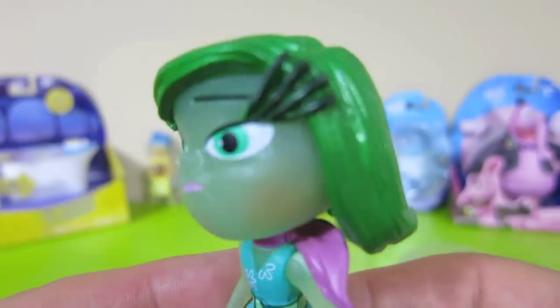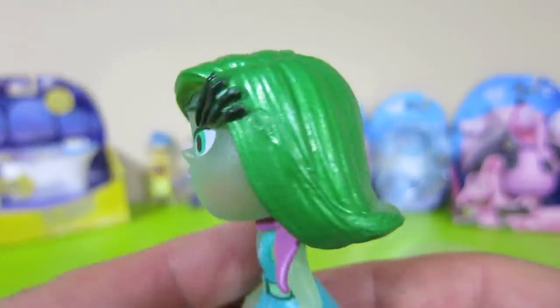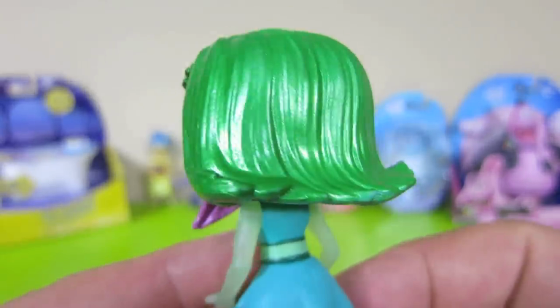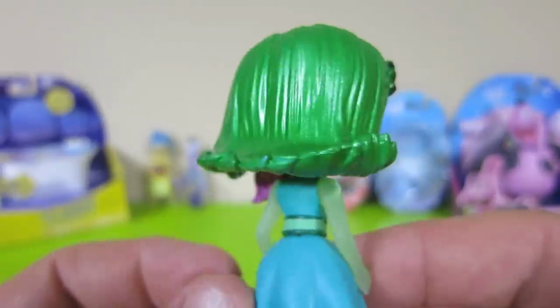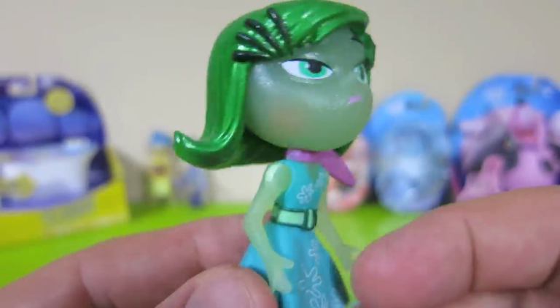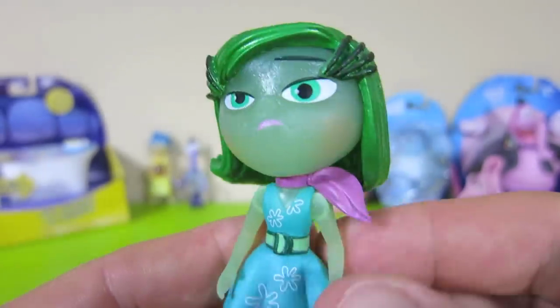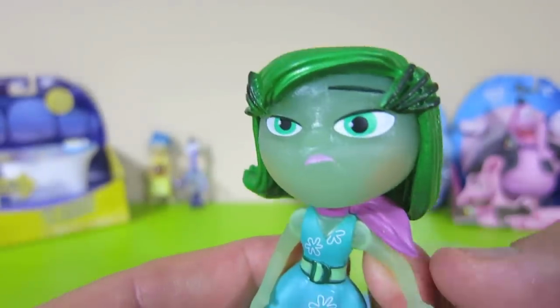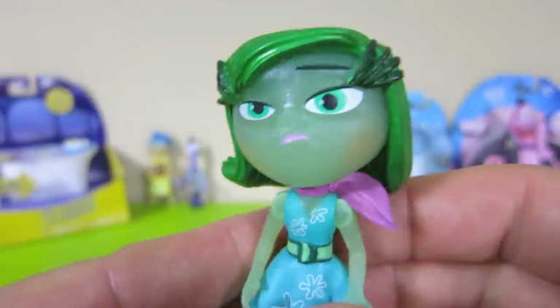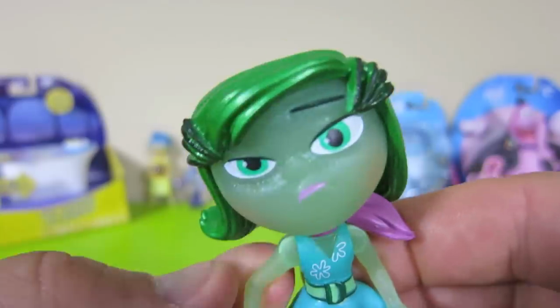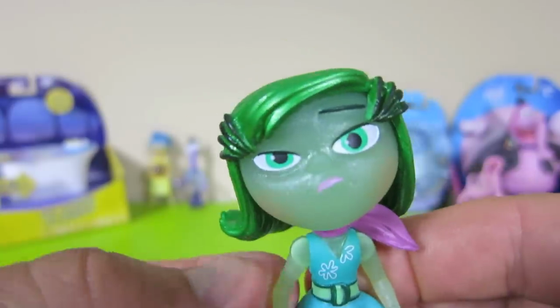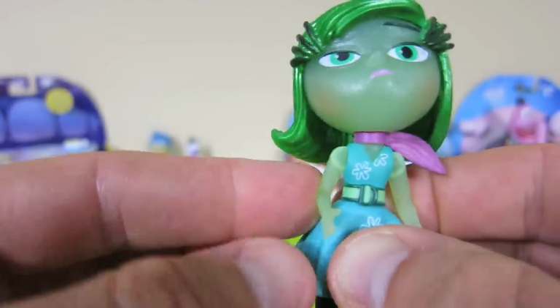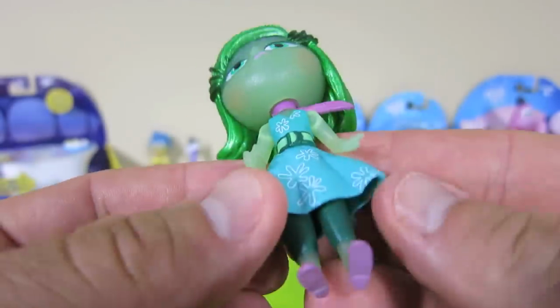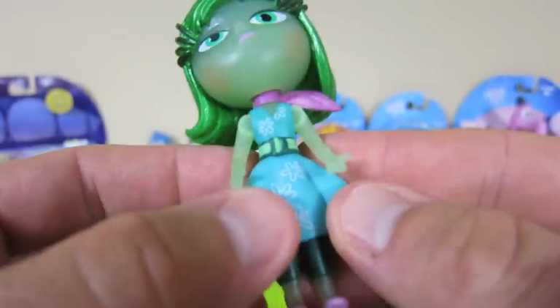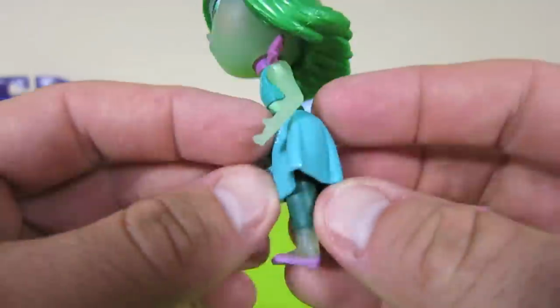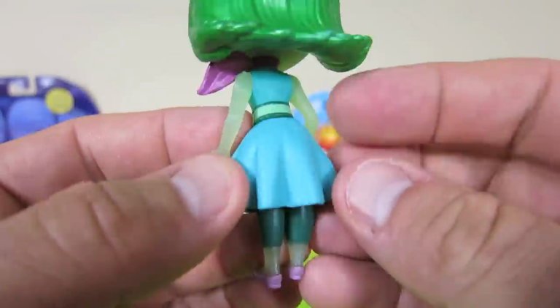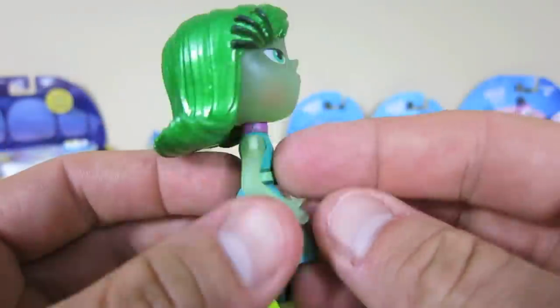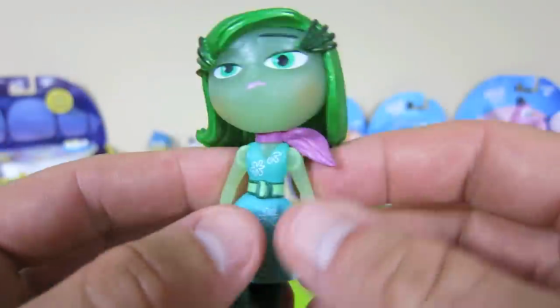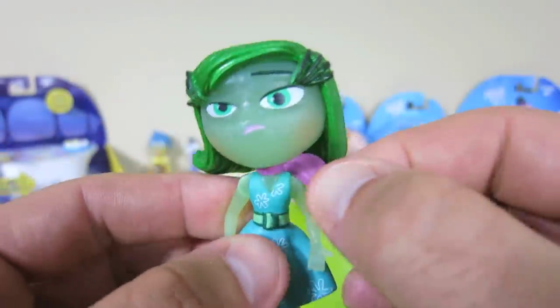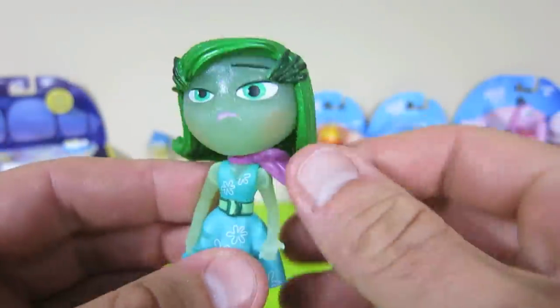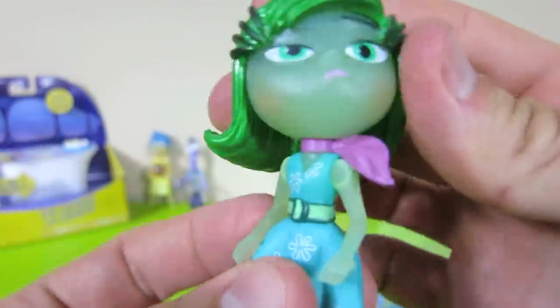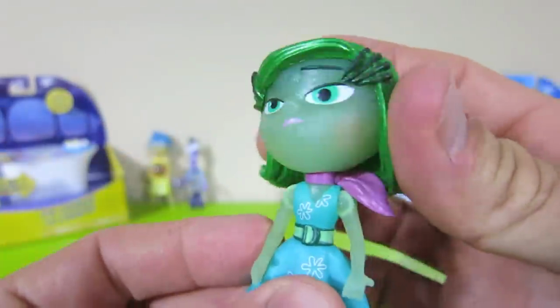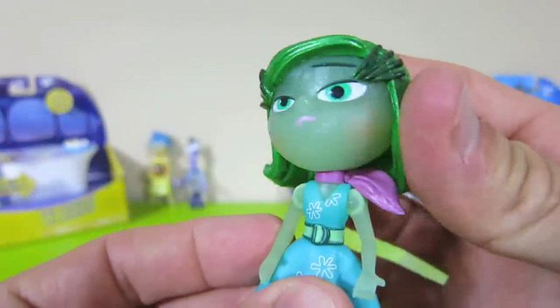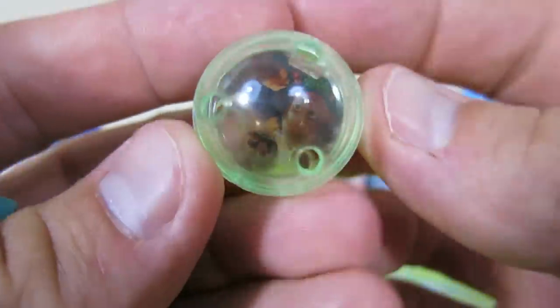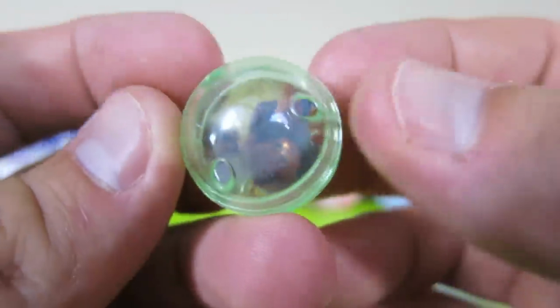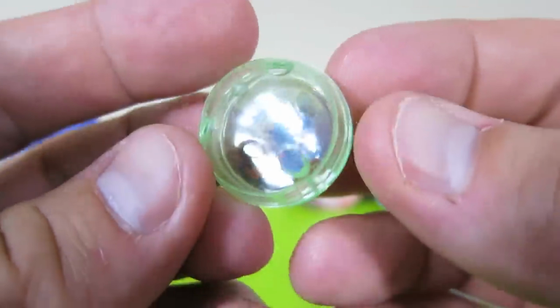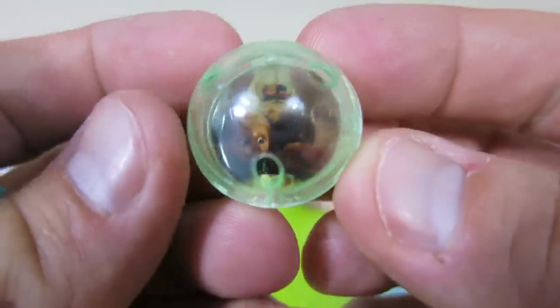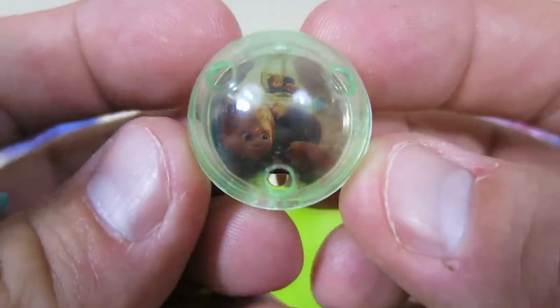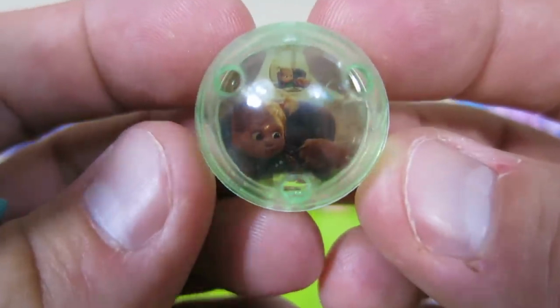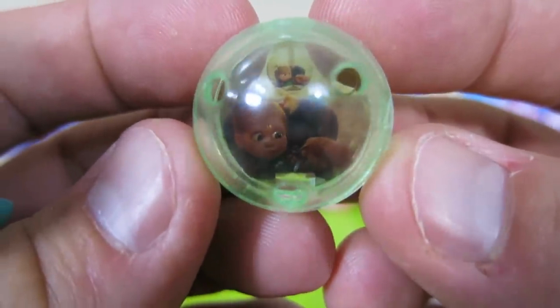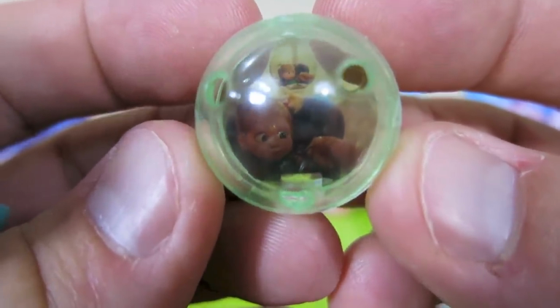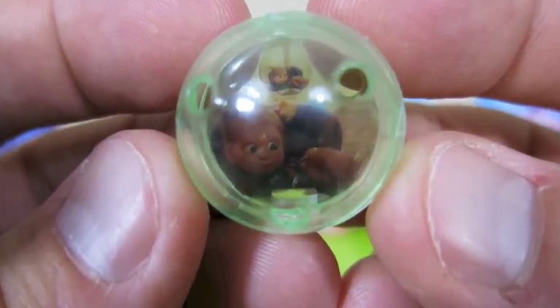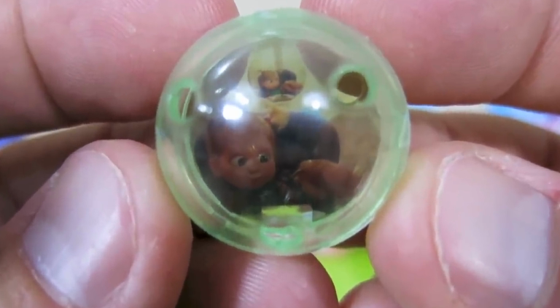I mean, just look at this place. I'm, like, so disgusted right now. And here is the memory sphere for Disgust — it's when Riley had to eat broccoli.